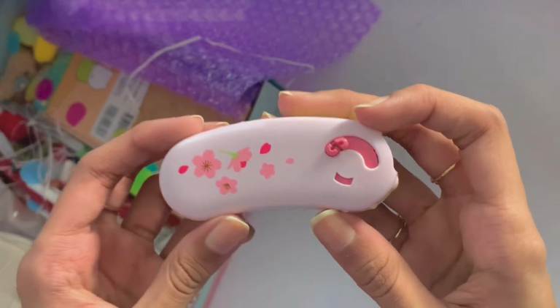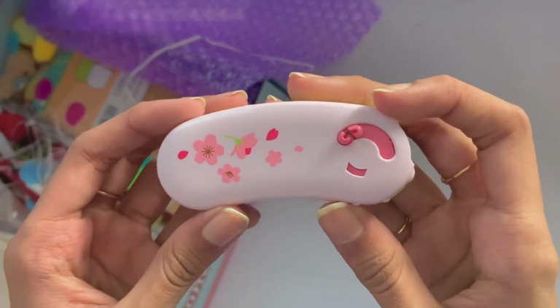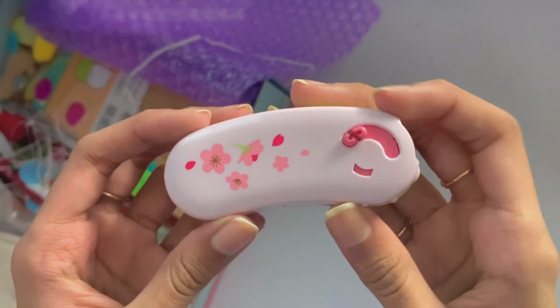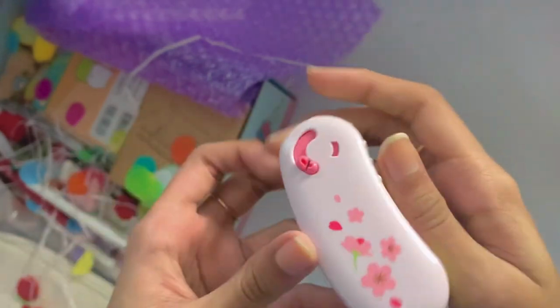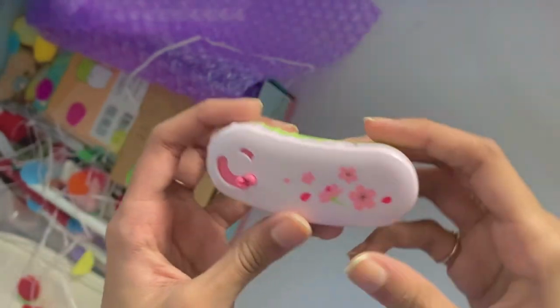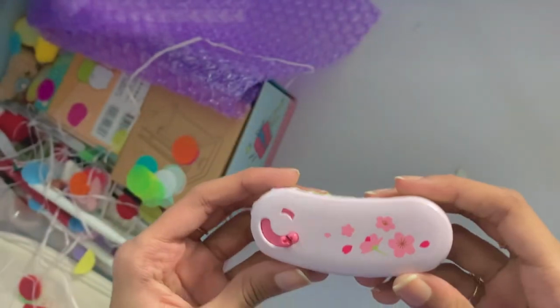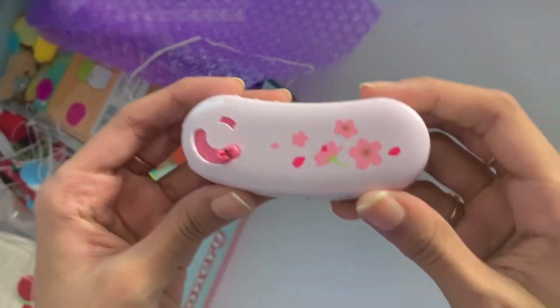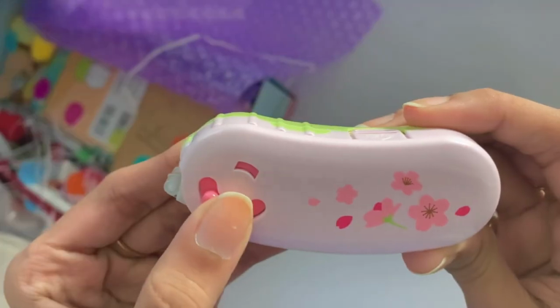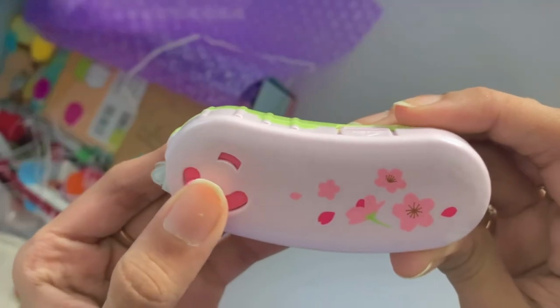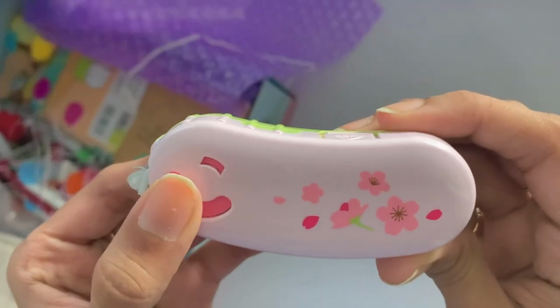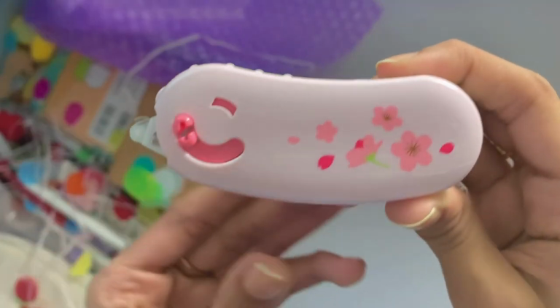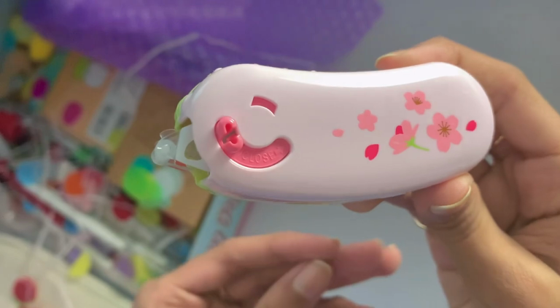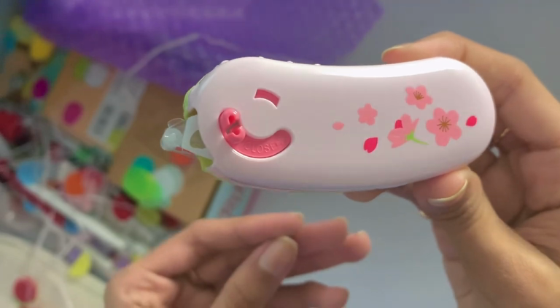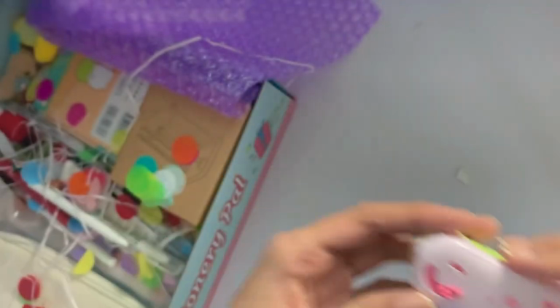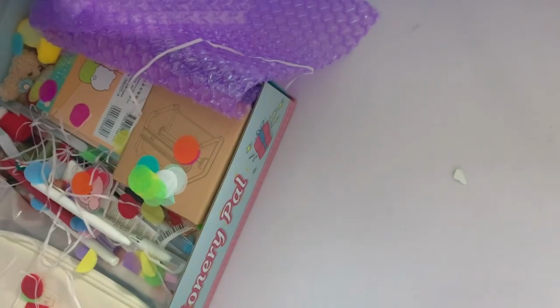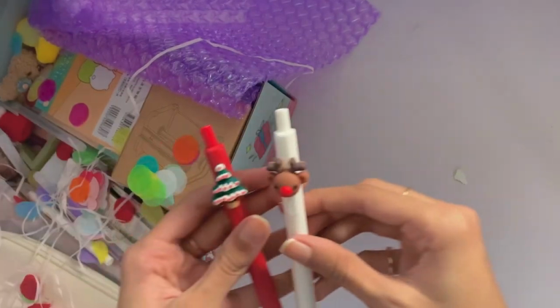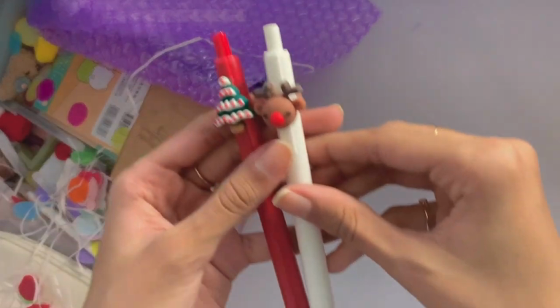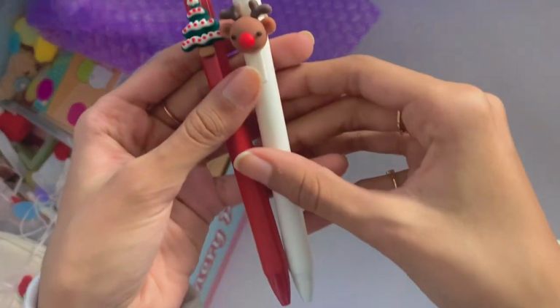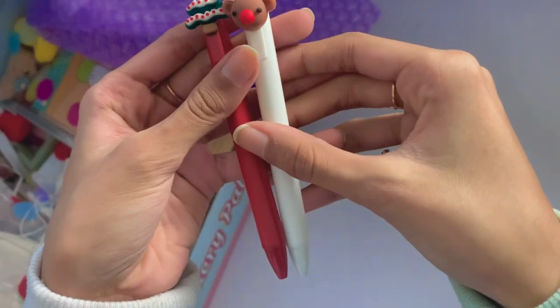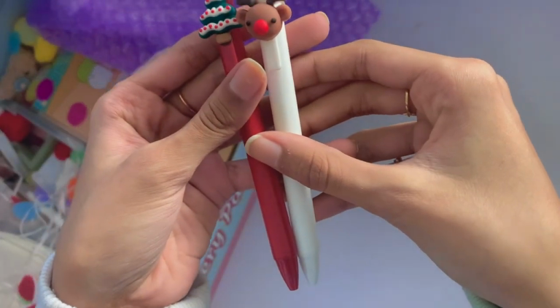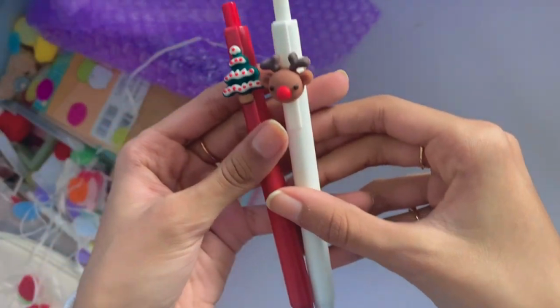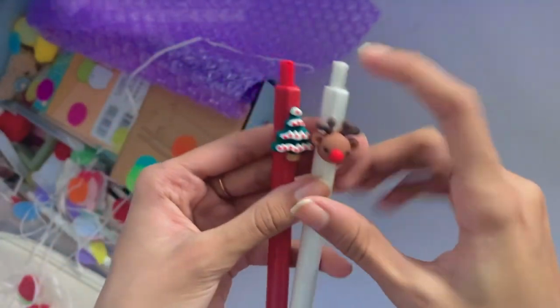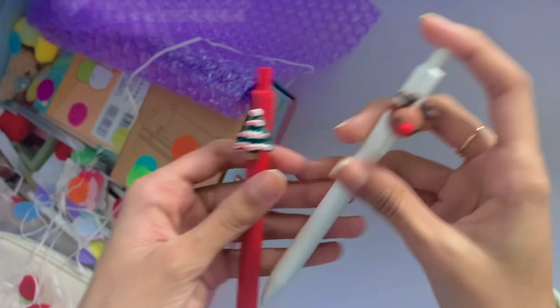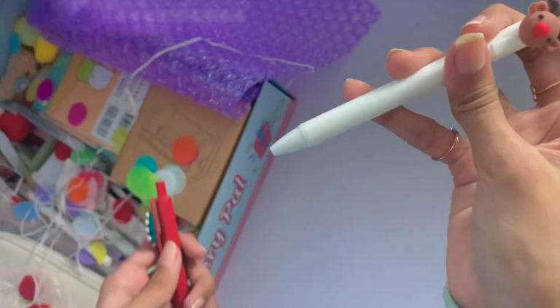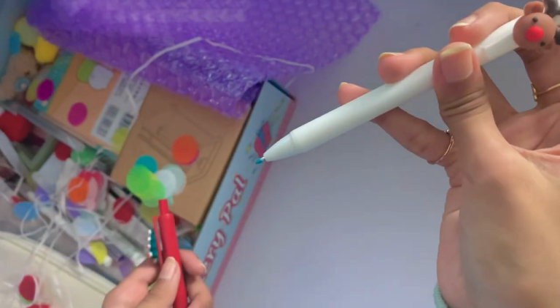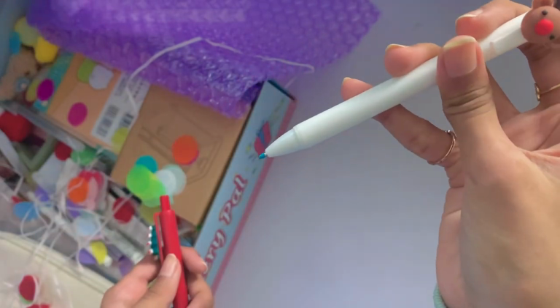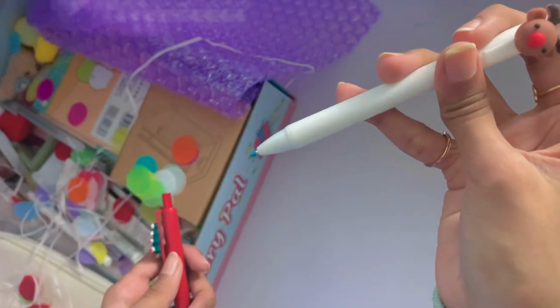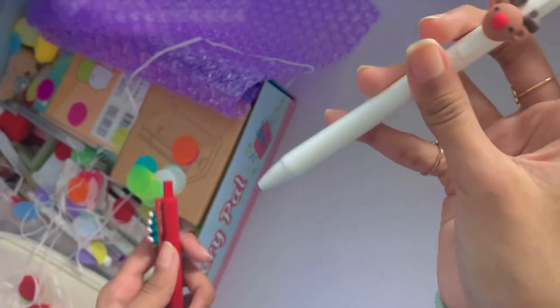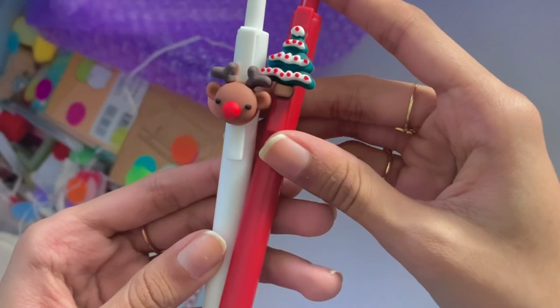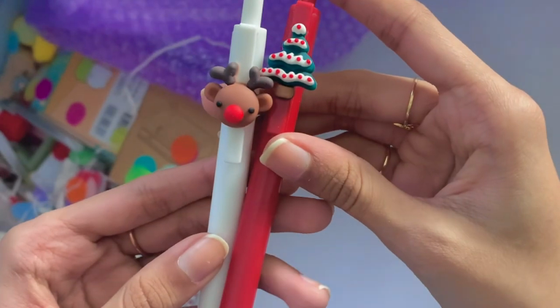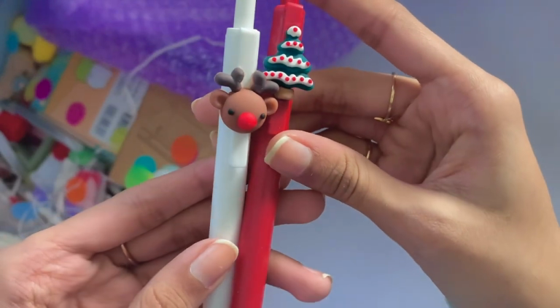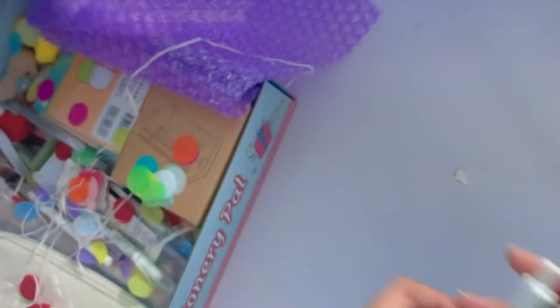I love the Sakura design on the tape dispenser — it looks really cool. They also gave me these two reindeer and Christmas-themed pens. I'm pretty sure they're just regular ballpoint pens, but the 3D models on them look super adorable.